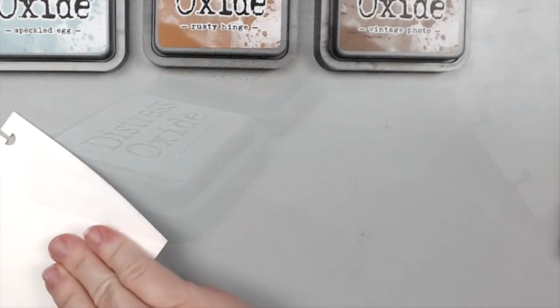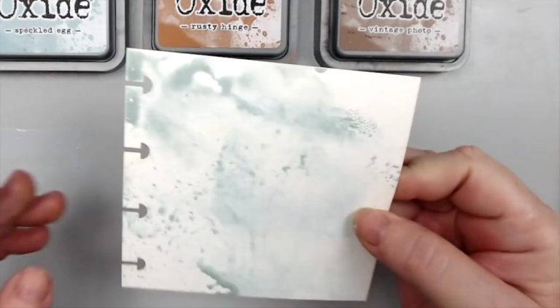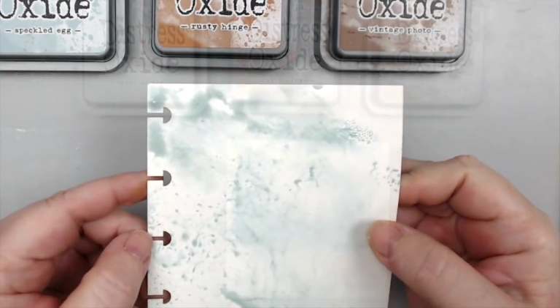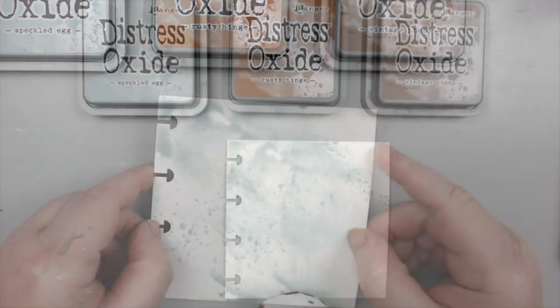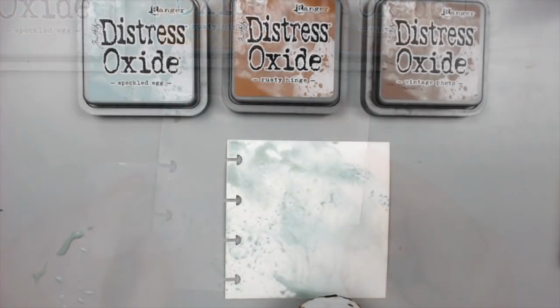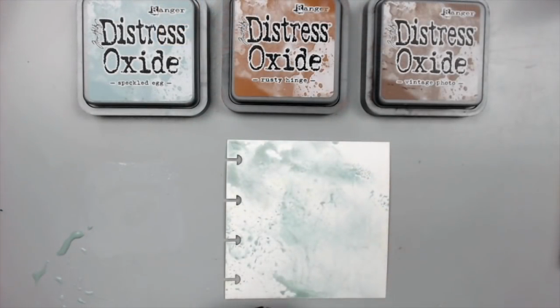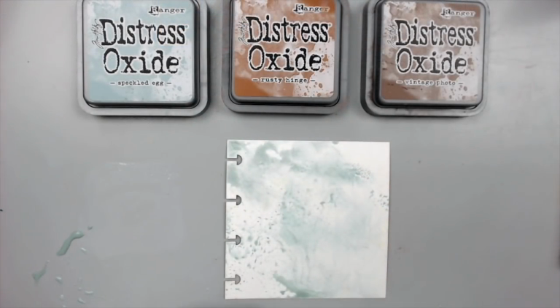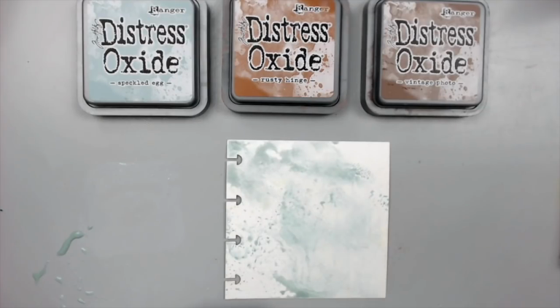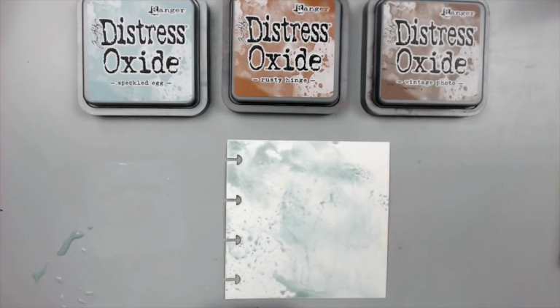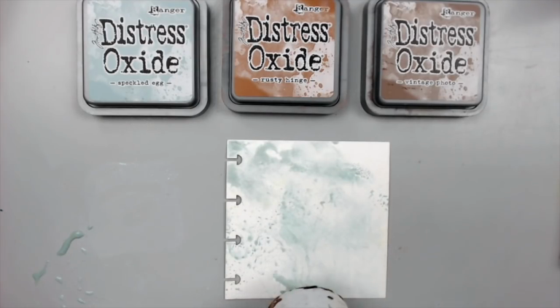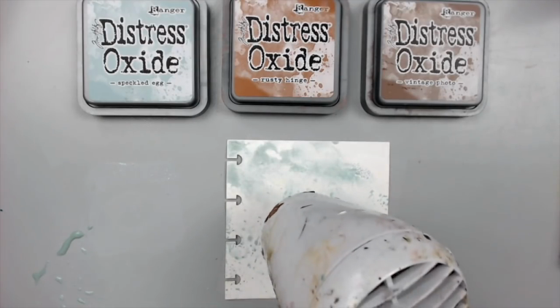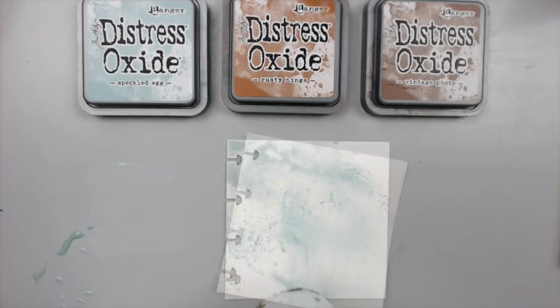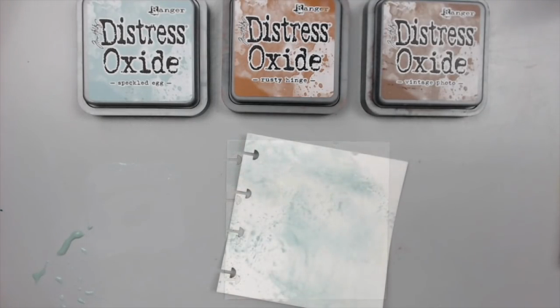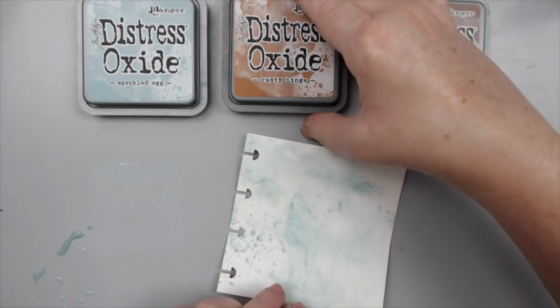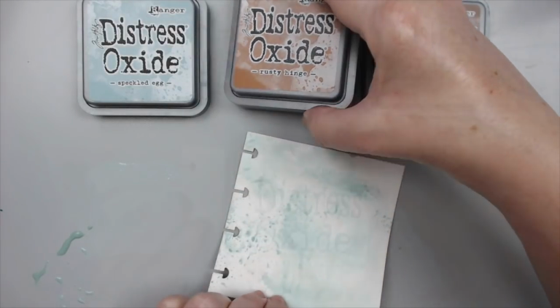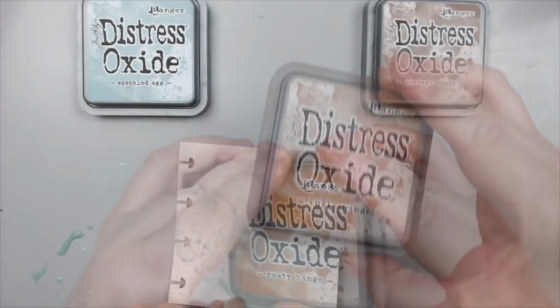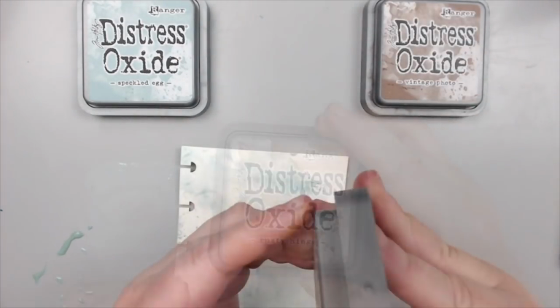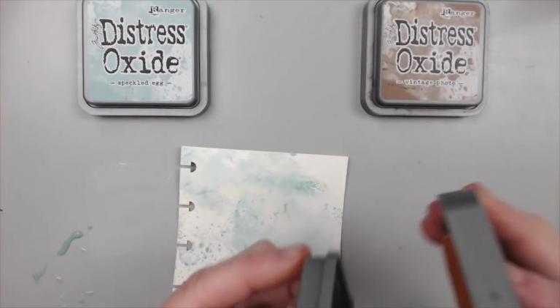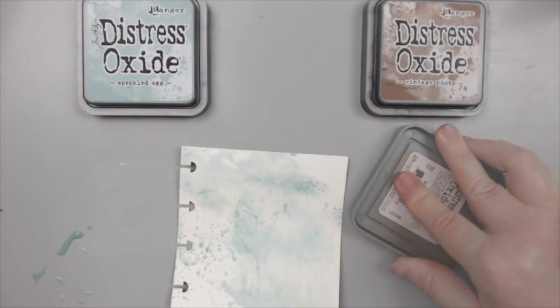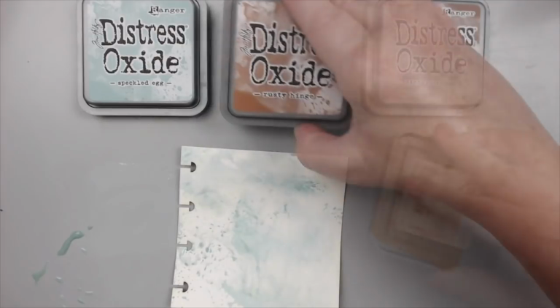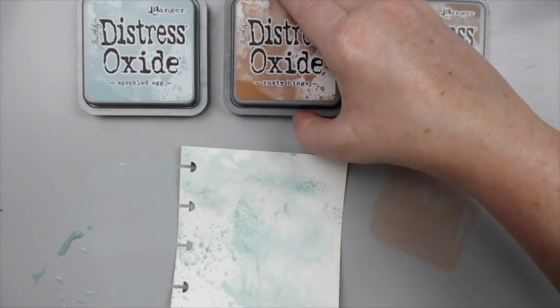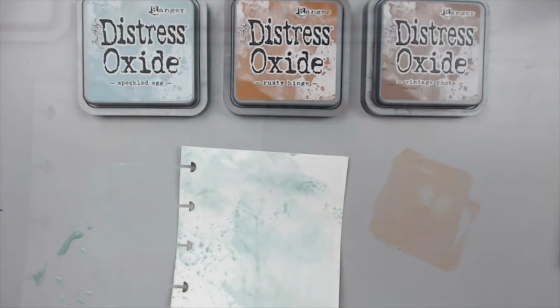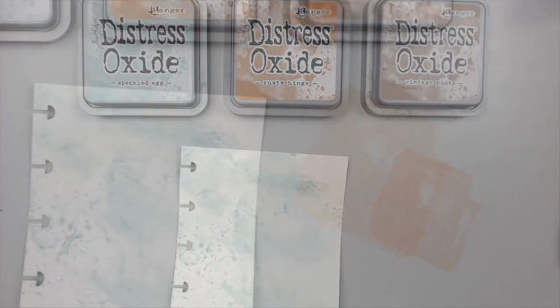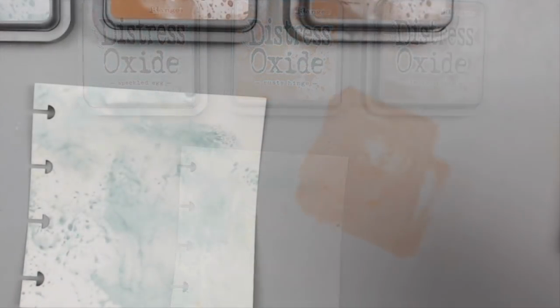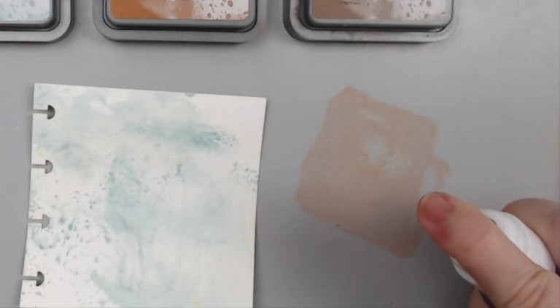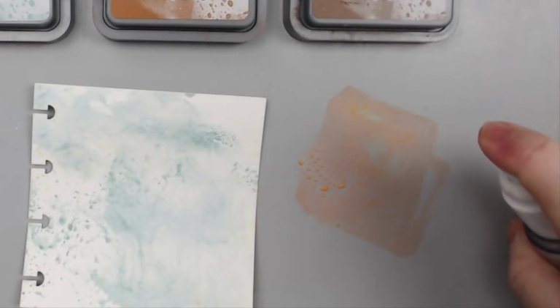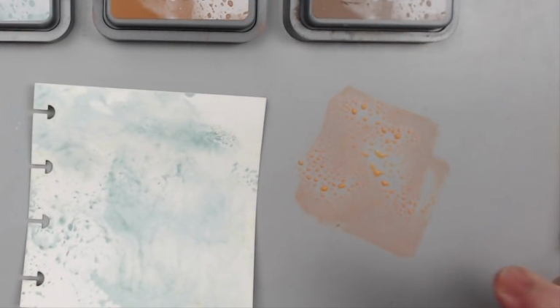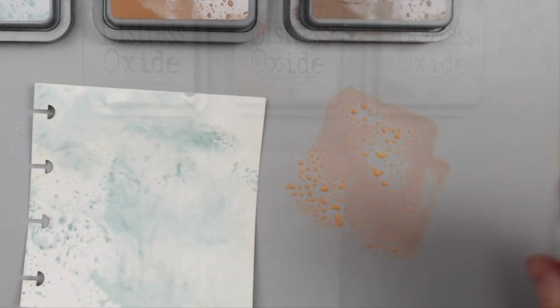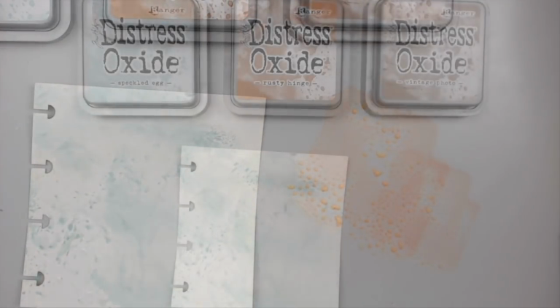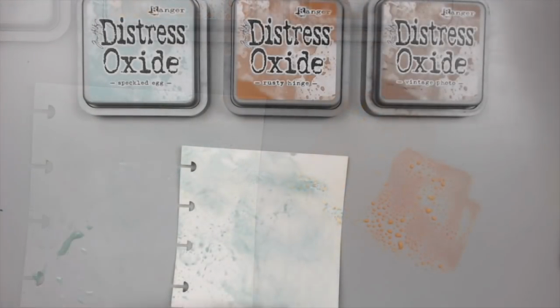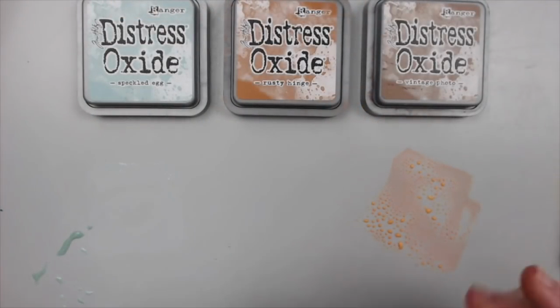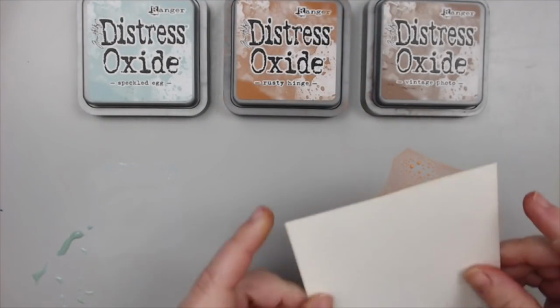and smoosh it onto my craft mat. Then I spray it with some water and press the paper onto the liquid ink. Then you dry this layer. Next, use the rusty hinge and add it to the mat.